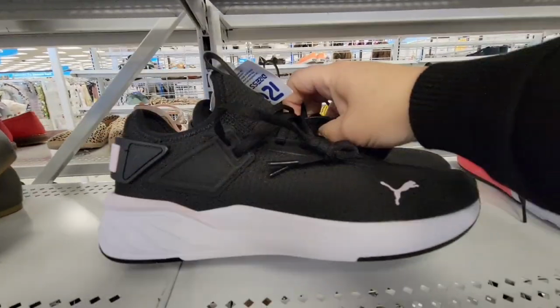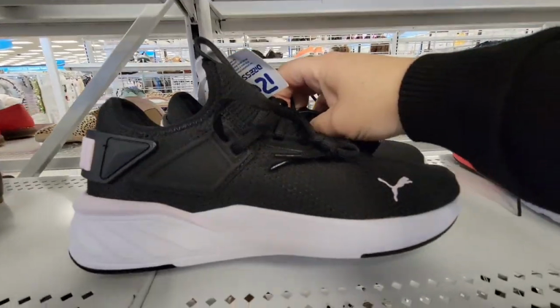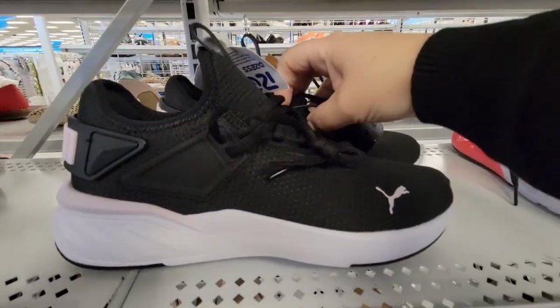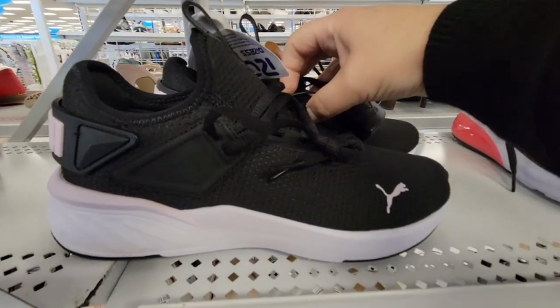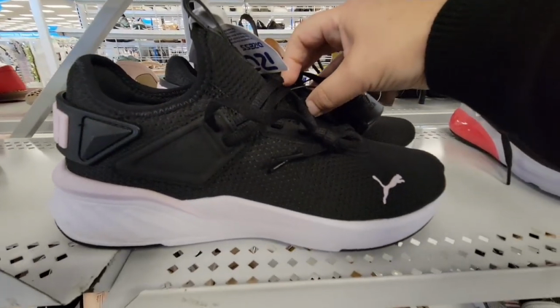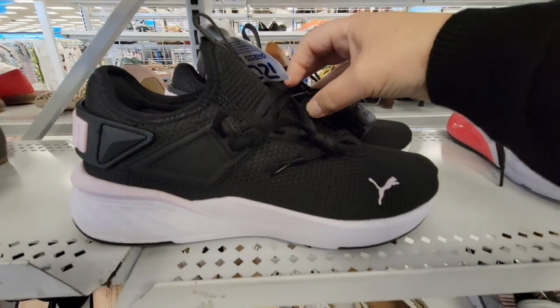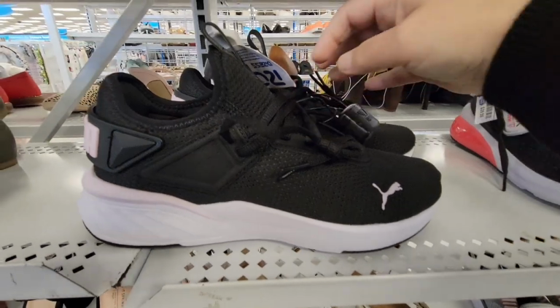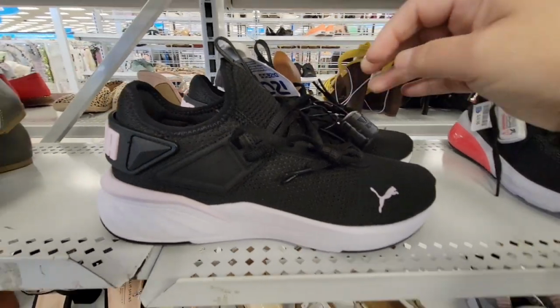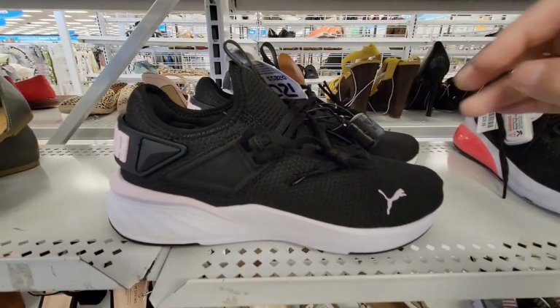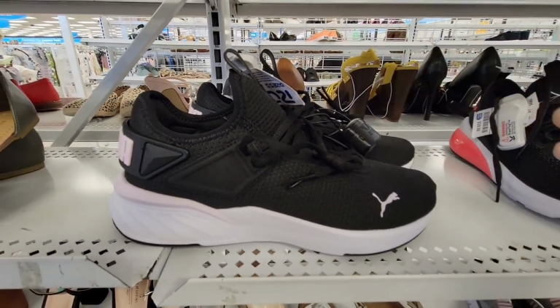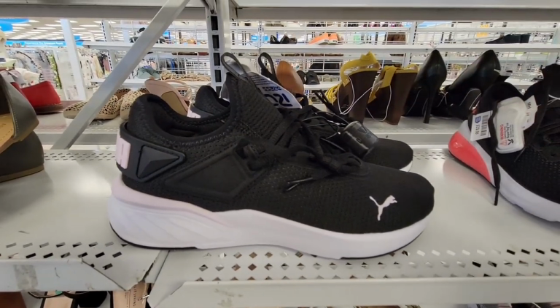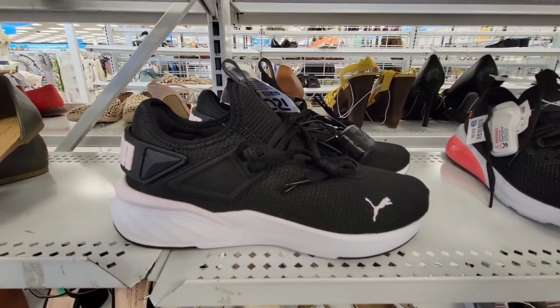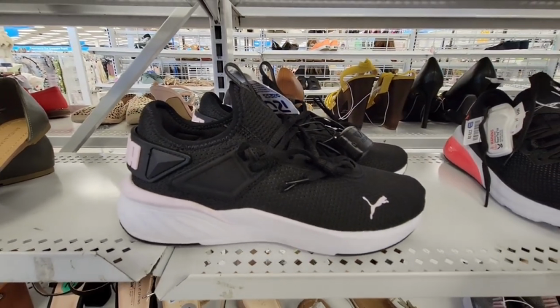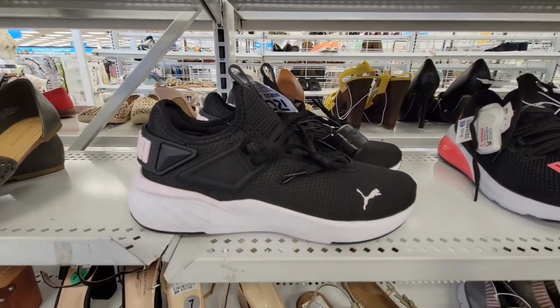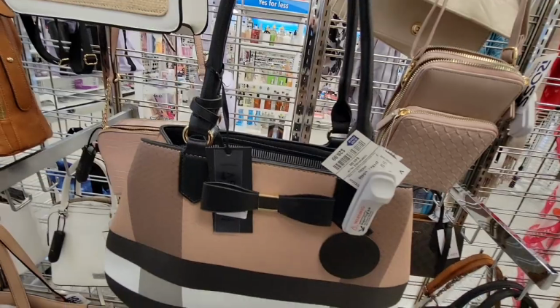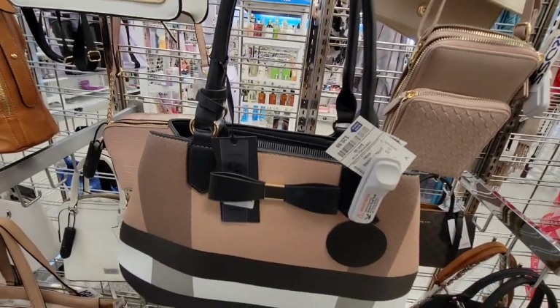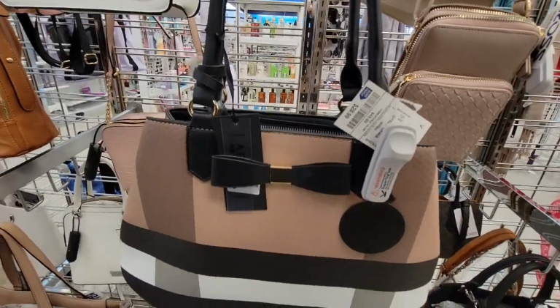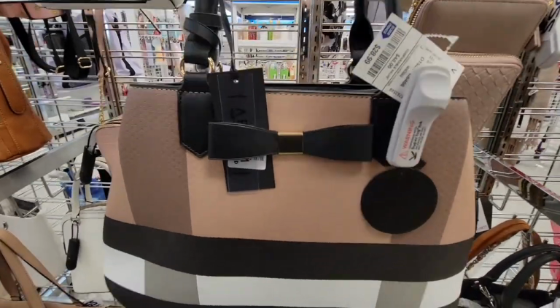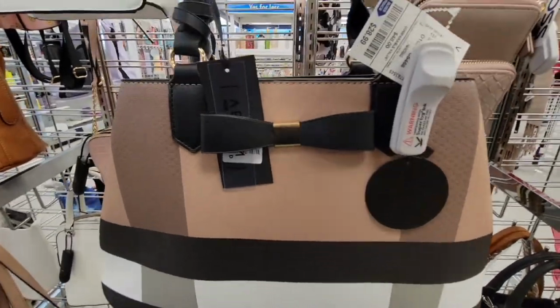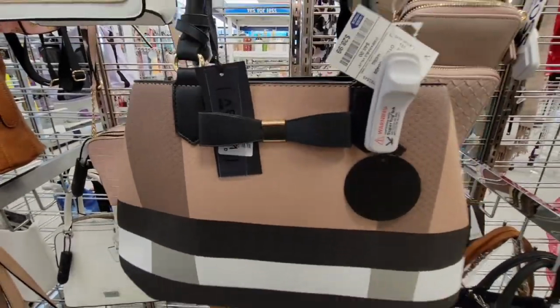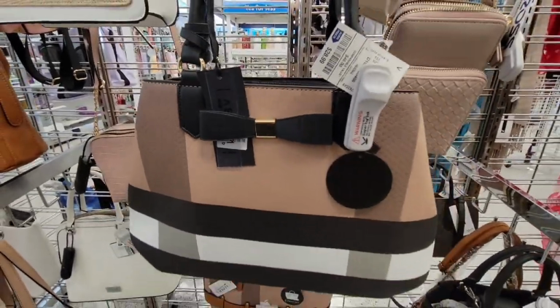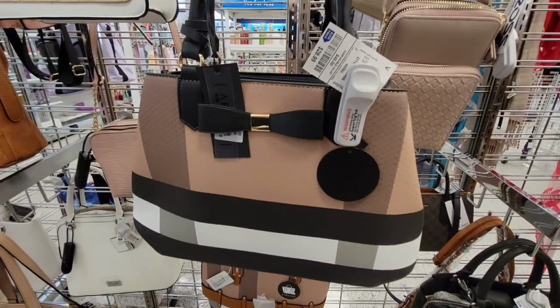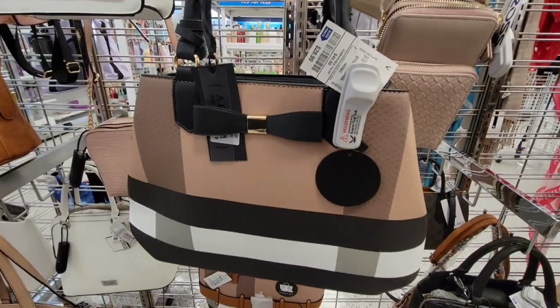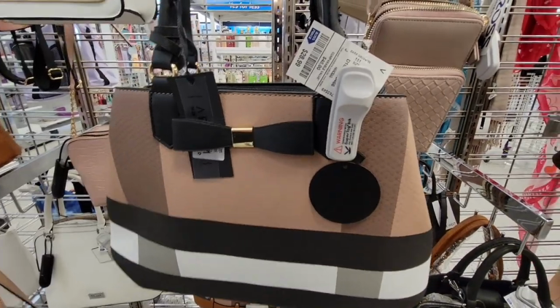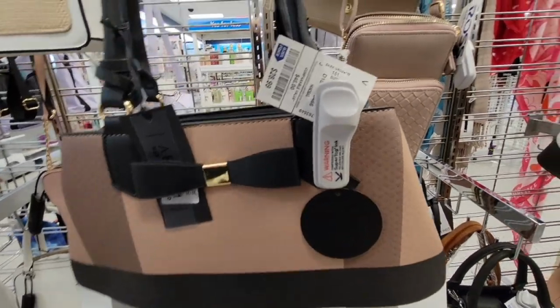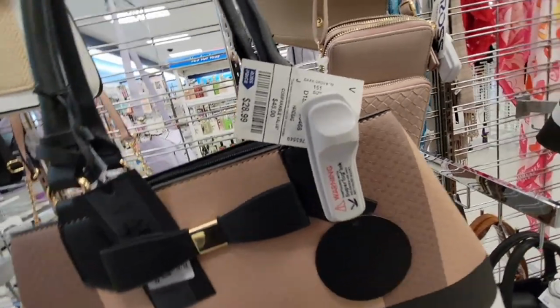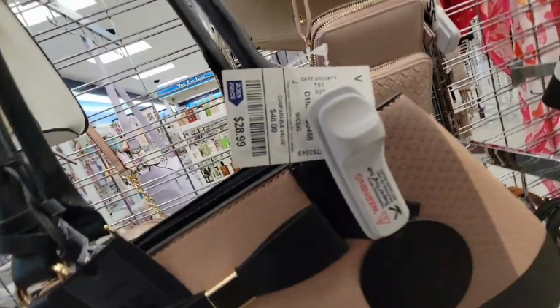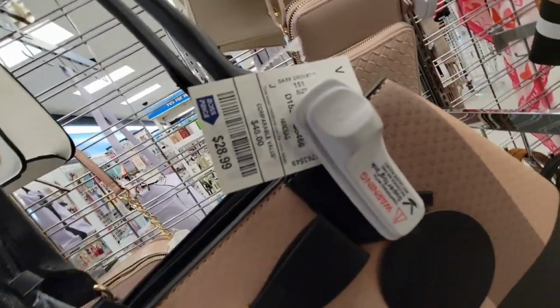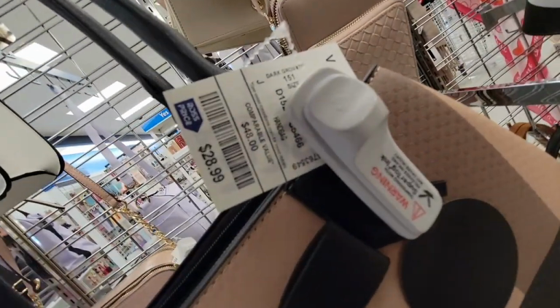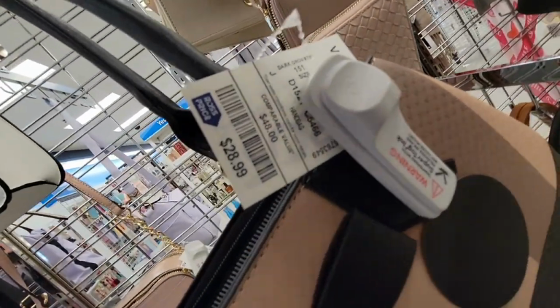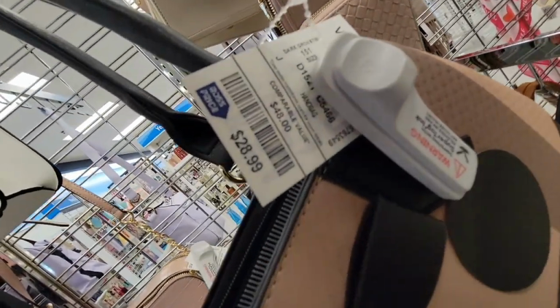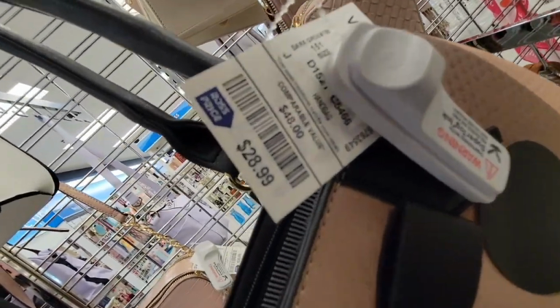Lately the last few pairs of Pumas I've gotten I've actually gotten from Costco, and those were a really good price too. So we're going to check out the handbags.